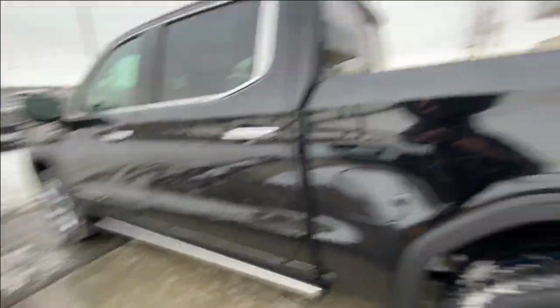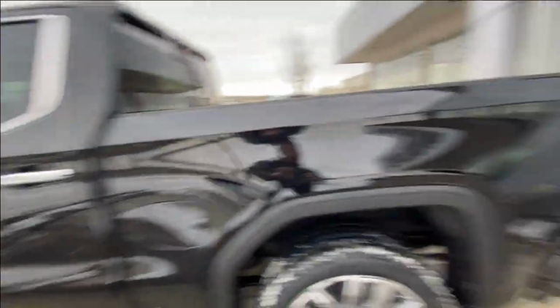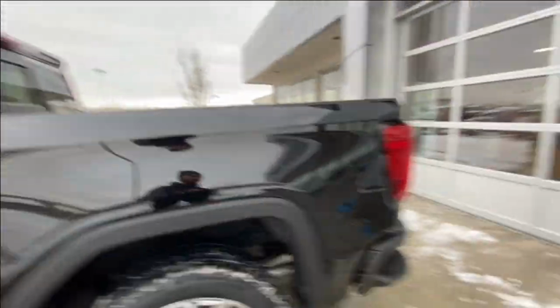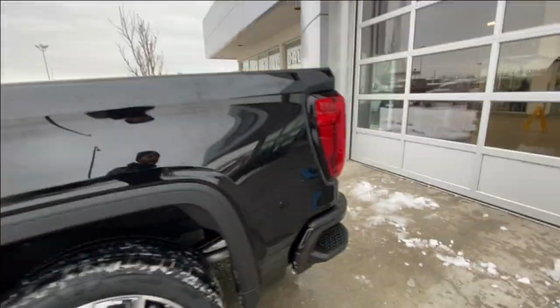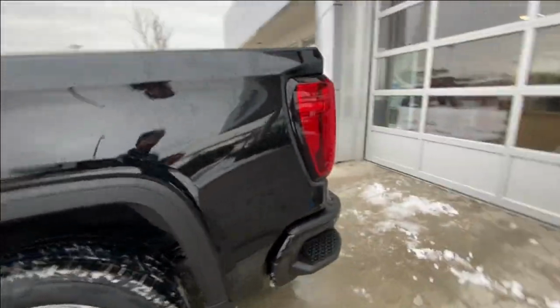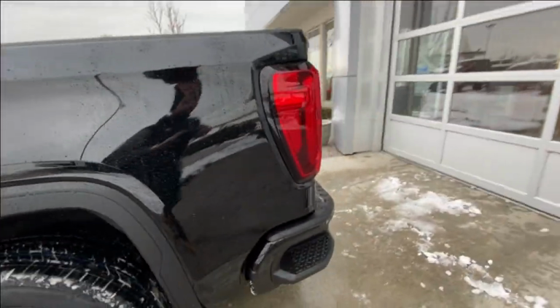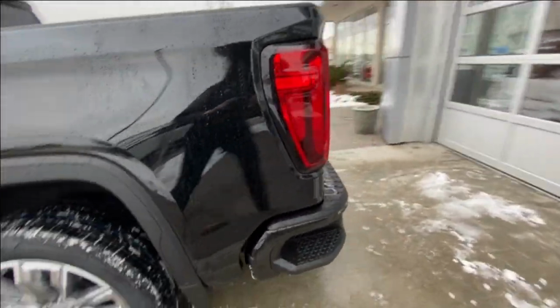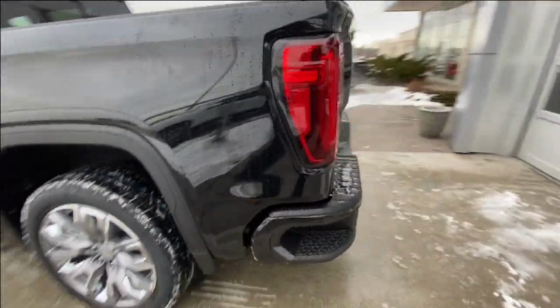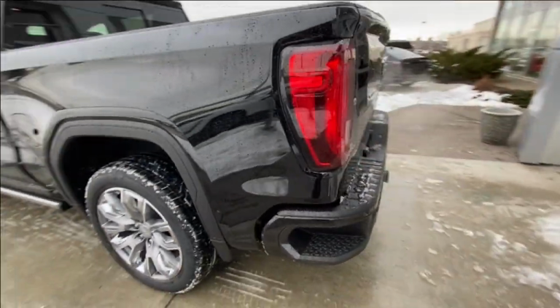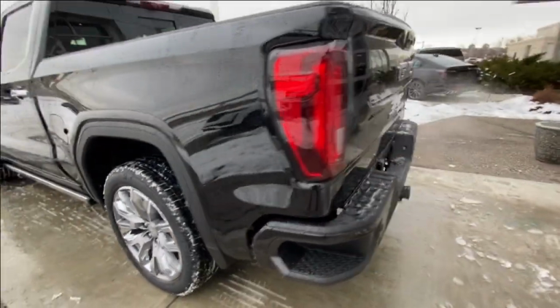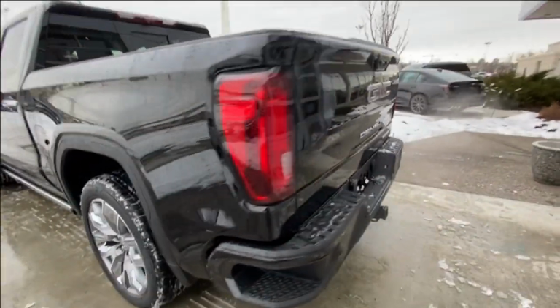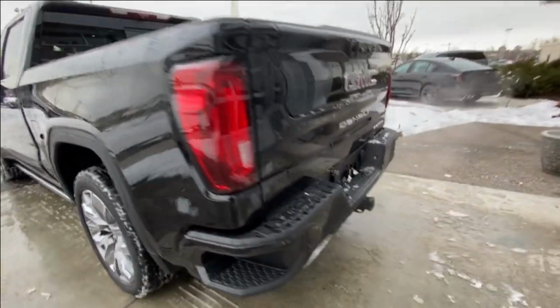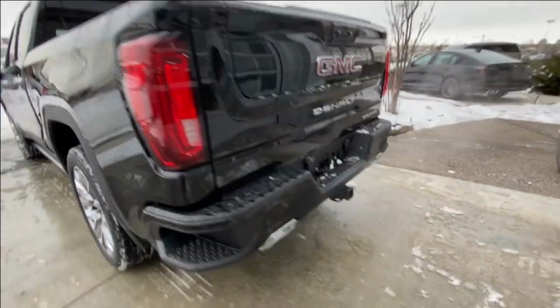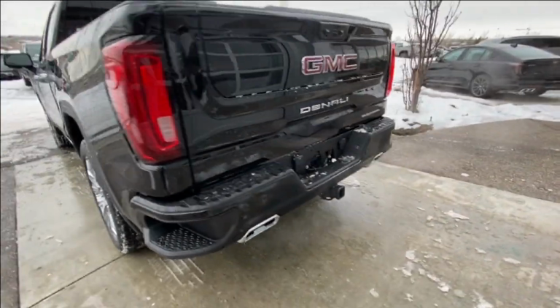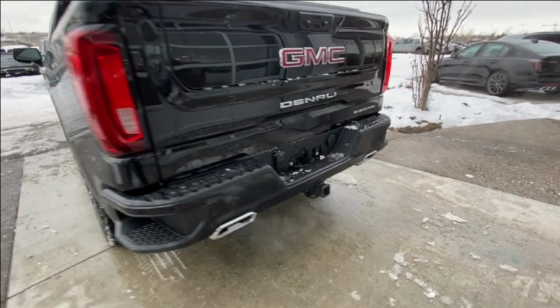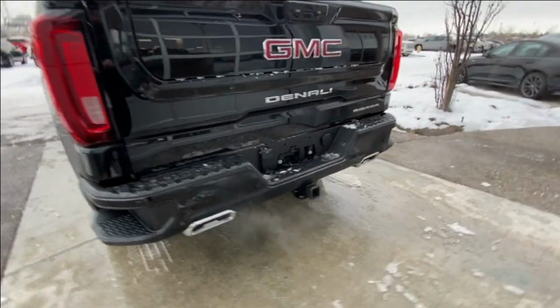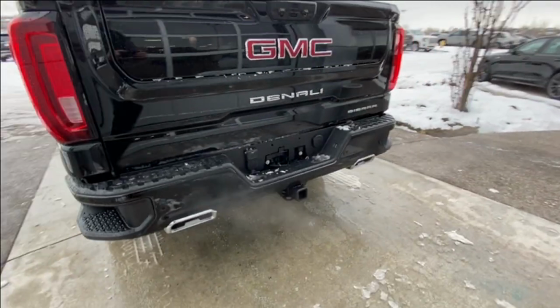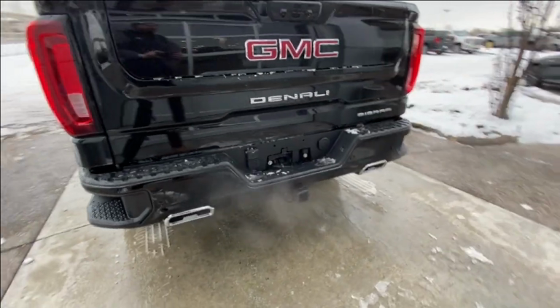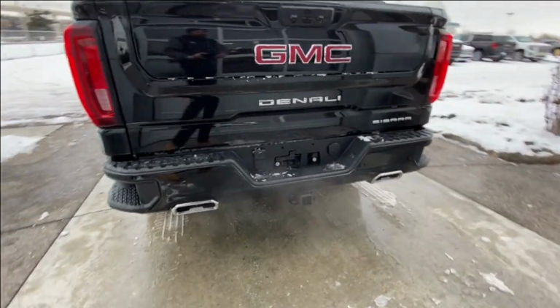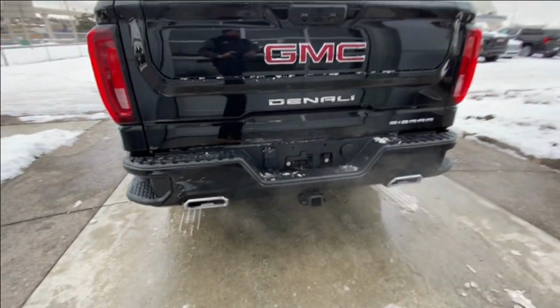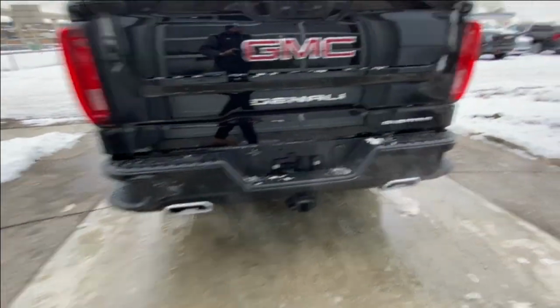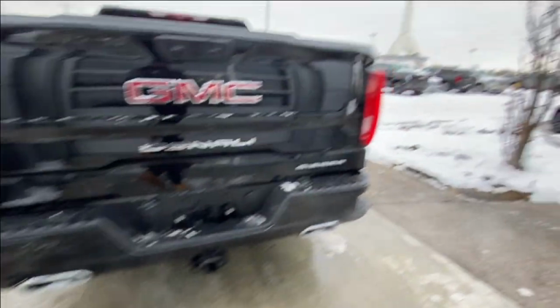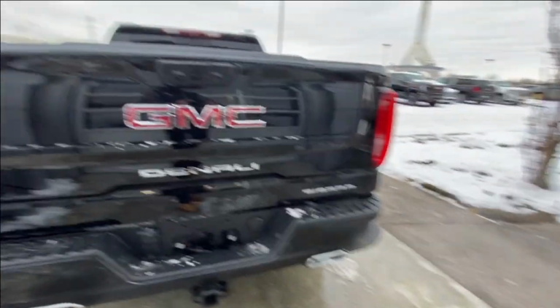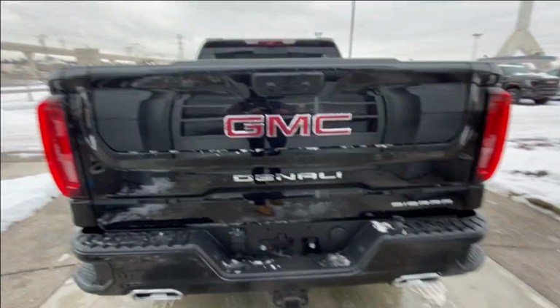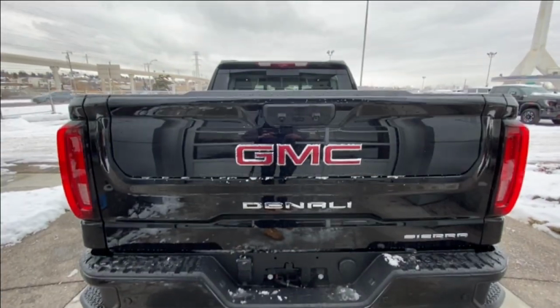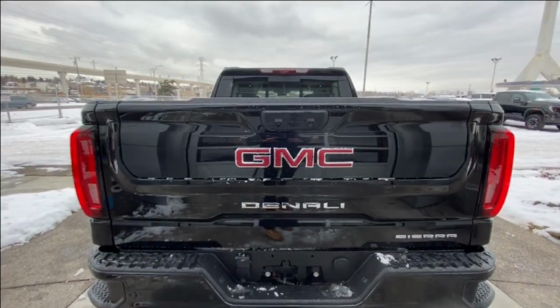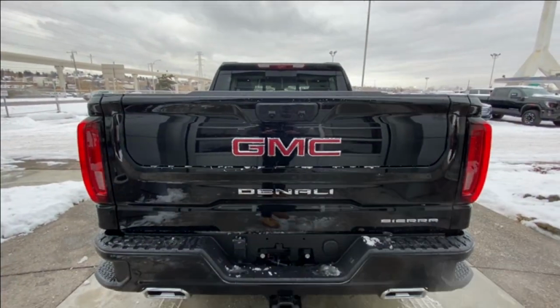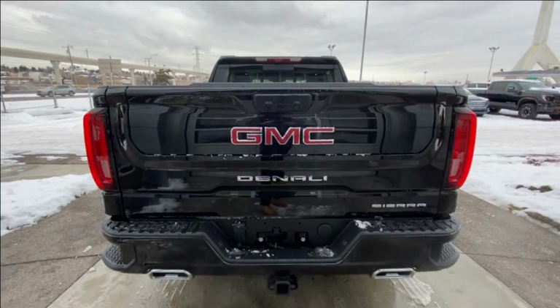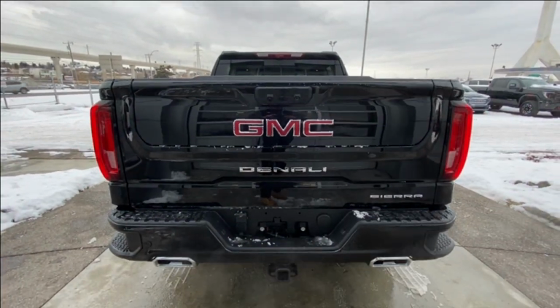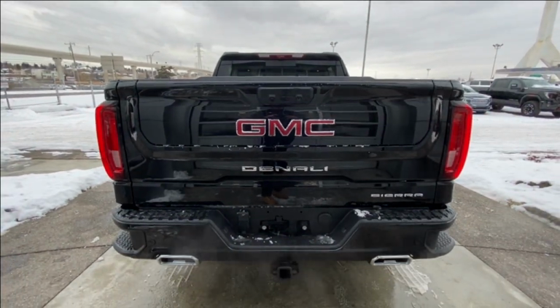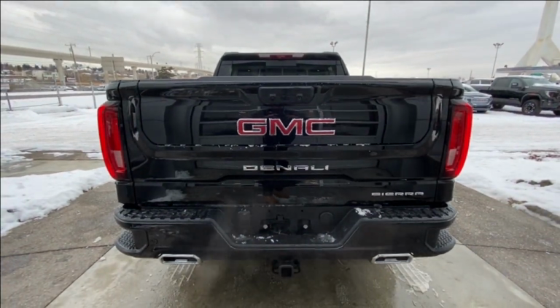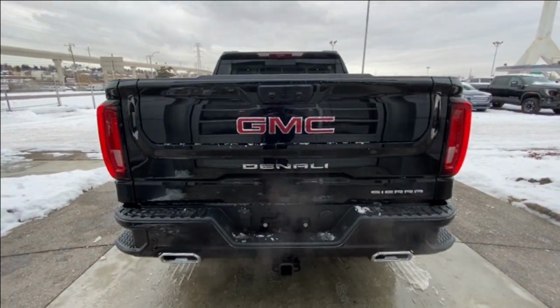At the back of the vehicle, we have sidesteps built into both sides of the bumper, twin chrome tipped exhaust, towing package installed, and Sierra, Denali and GMC badging all on the MultiPro tailgate.